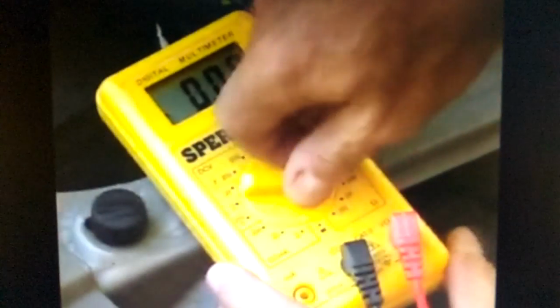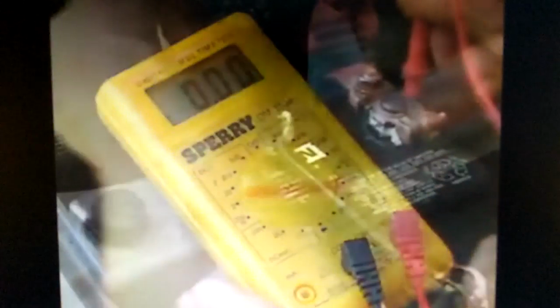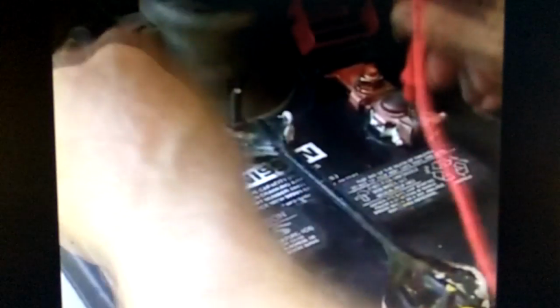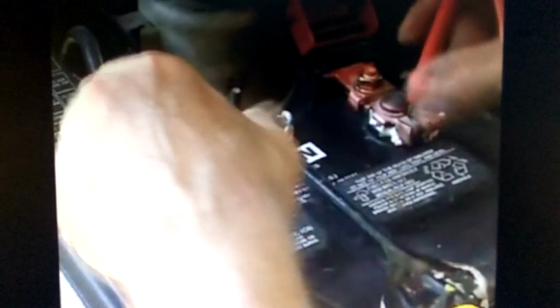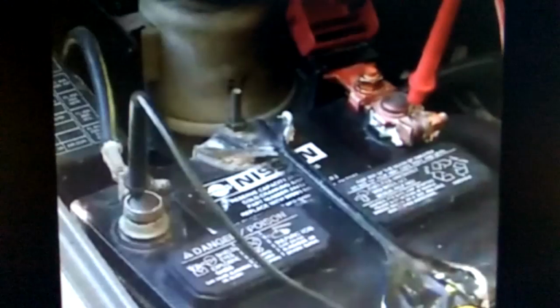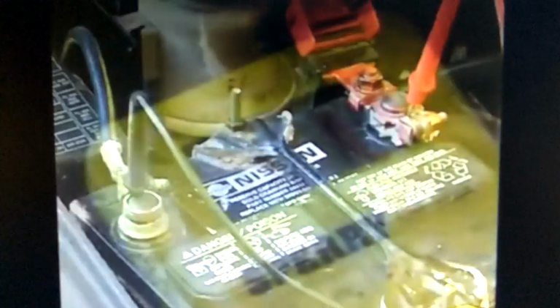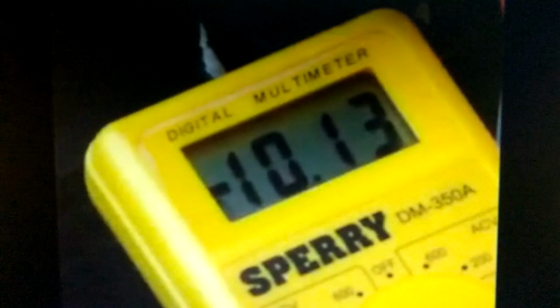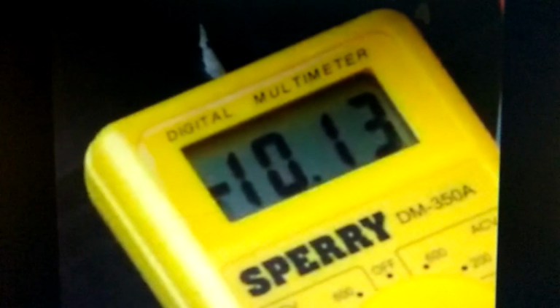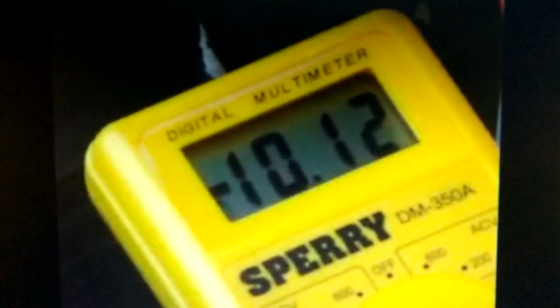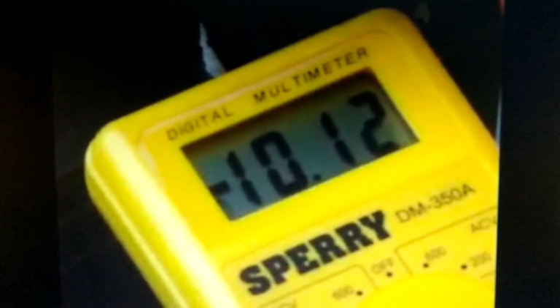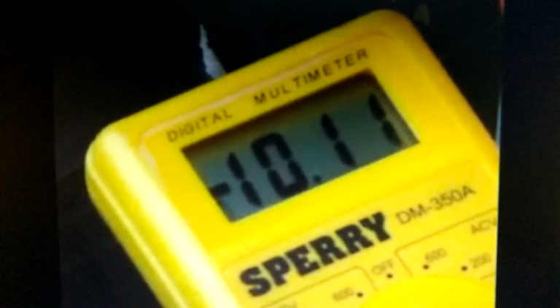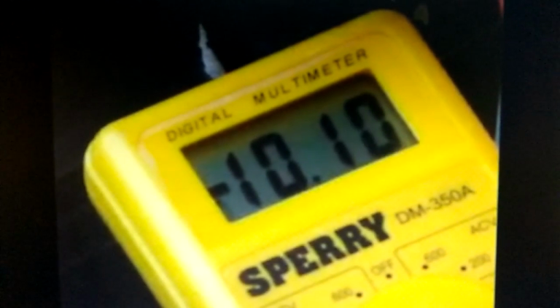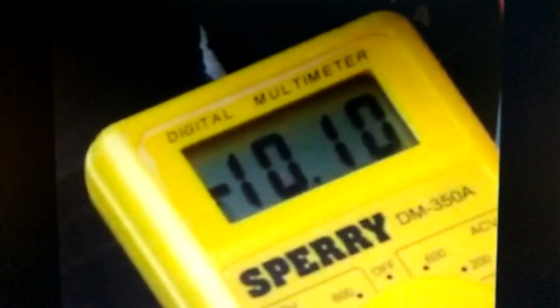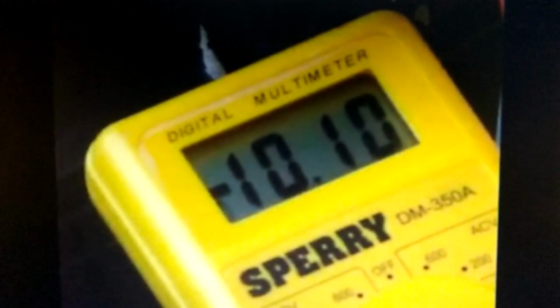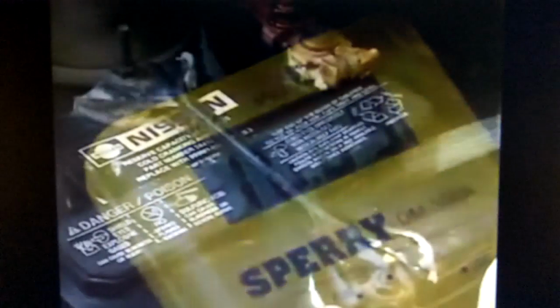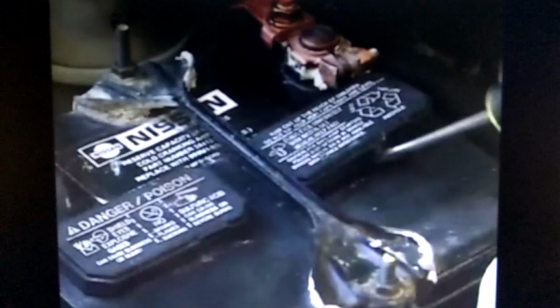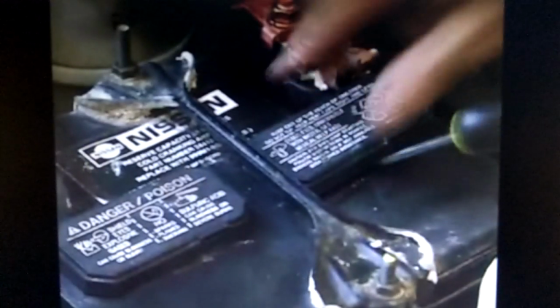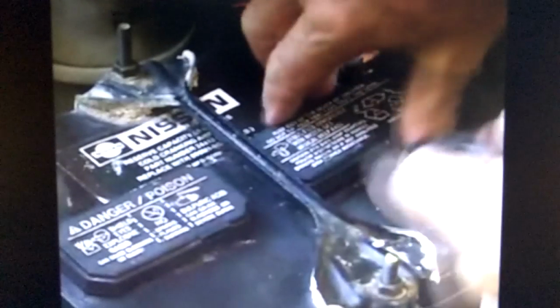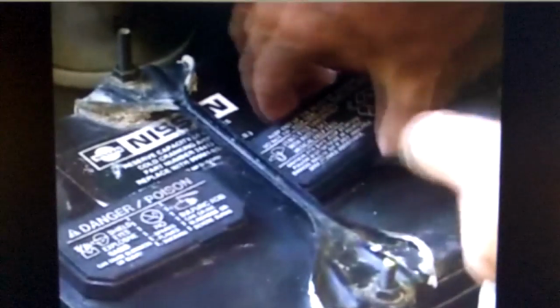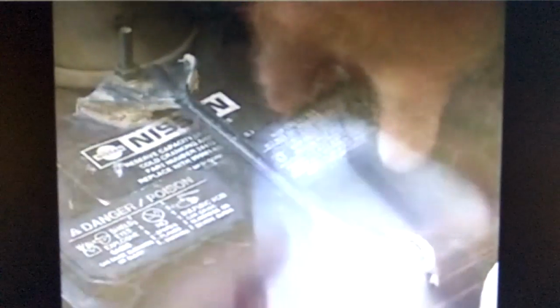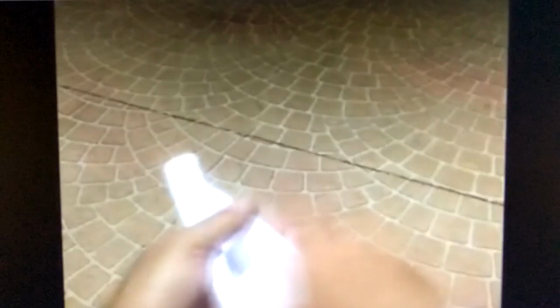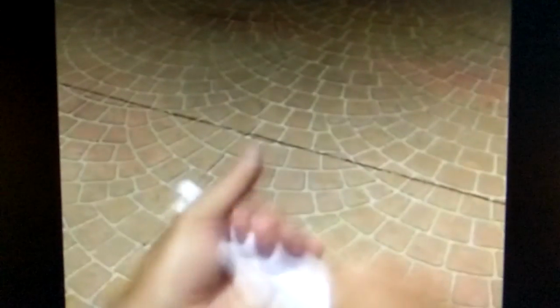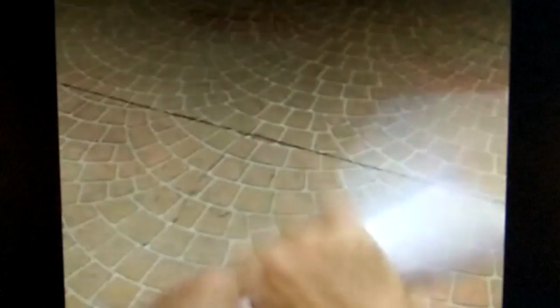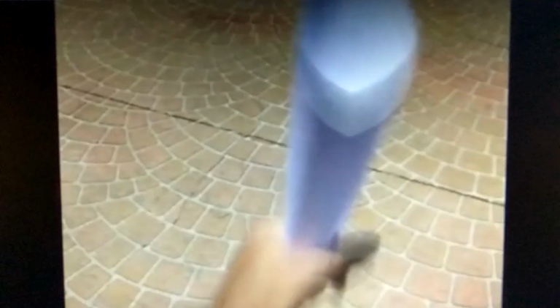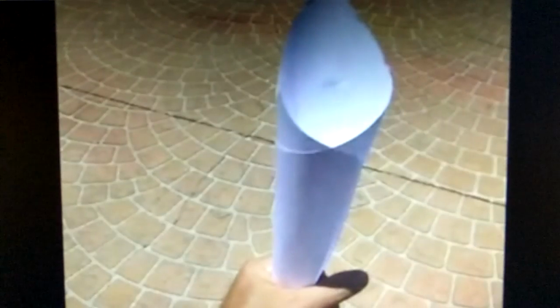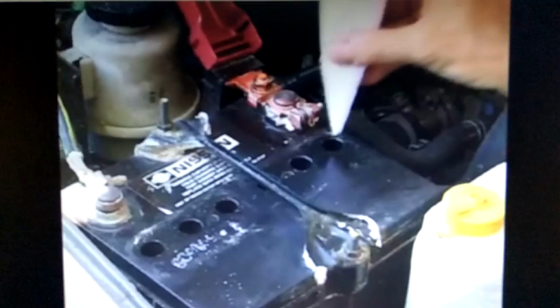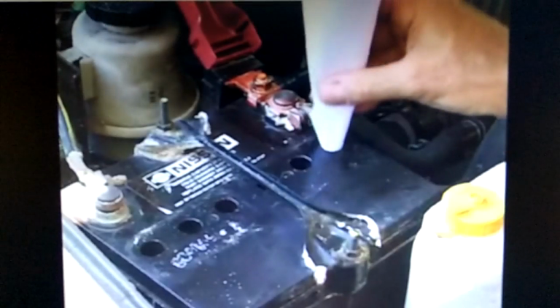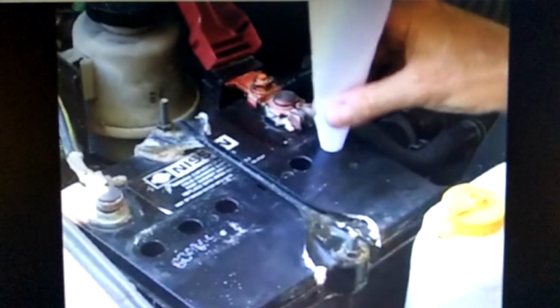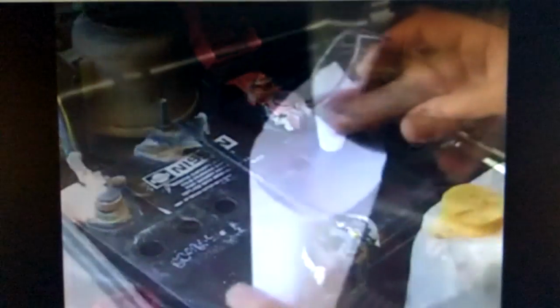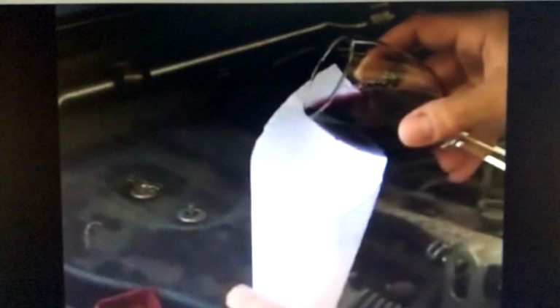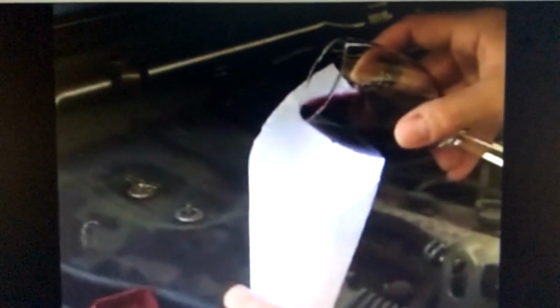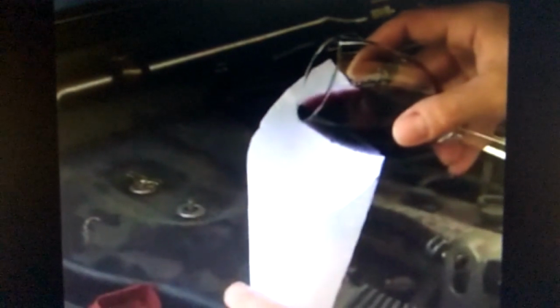Testing this battery, we see the voltage is pretty low — not enough juice to start the car. So we're going to pop our battery caps off, and you may not have a funnel, but you can make one easily out of a piece of paper. Then gently pour a little fat bastard in each of your battery cells.